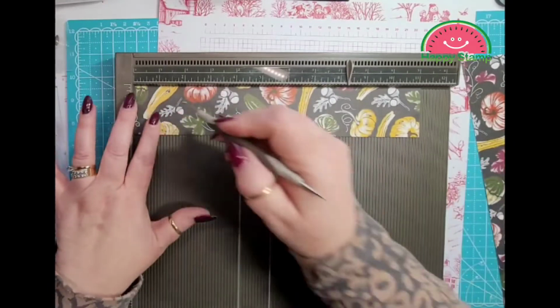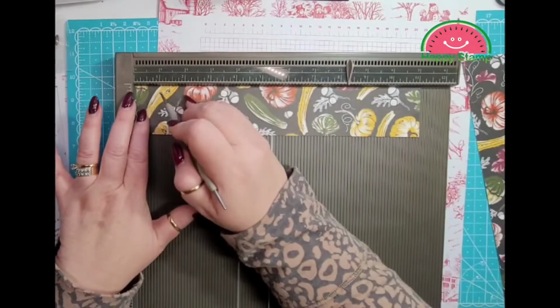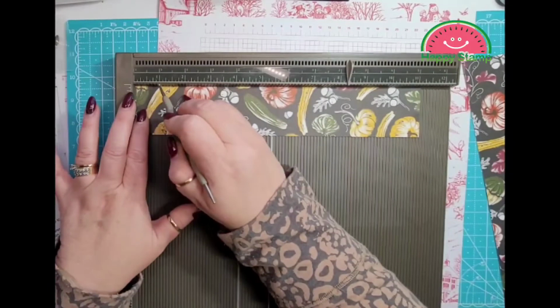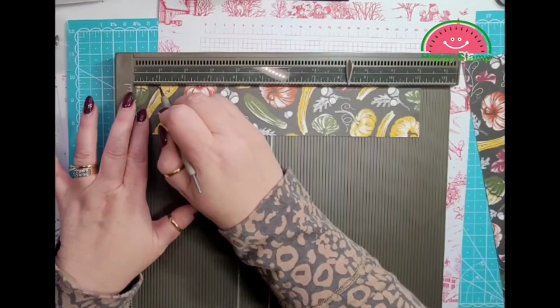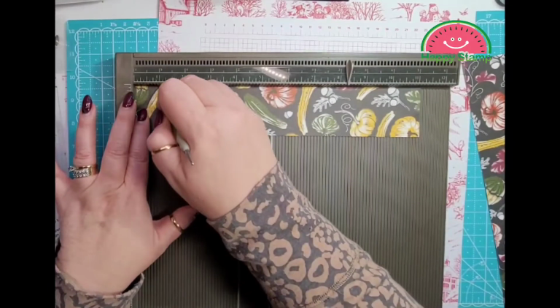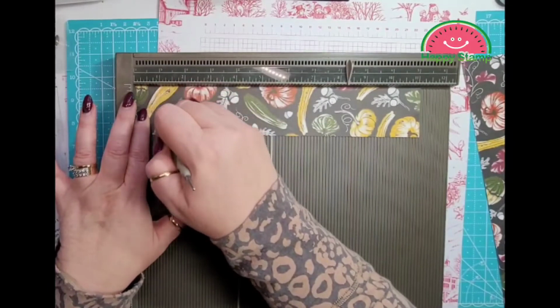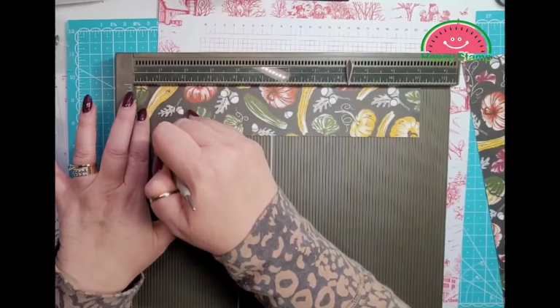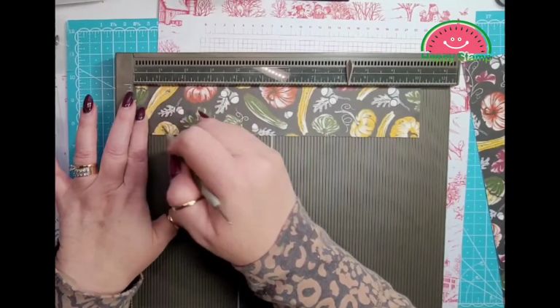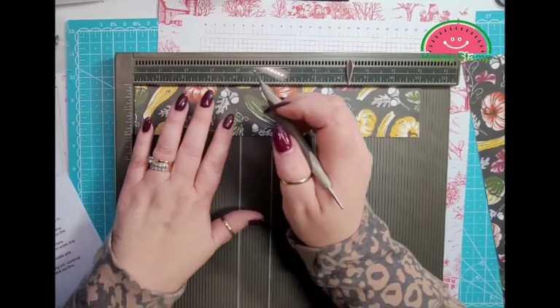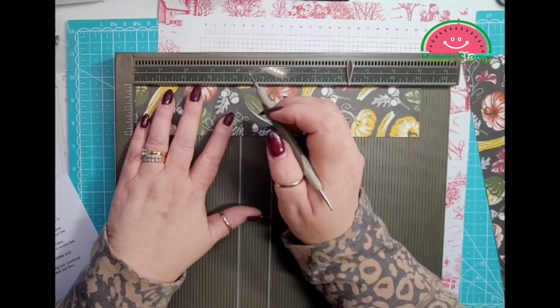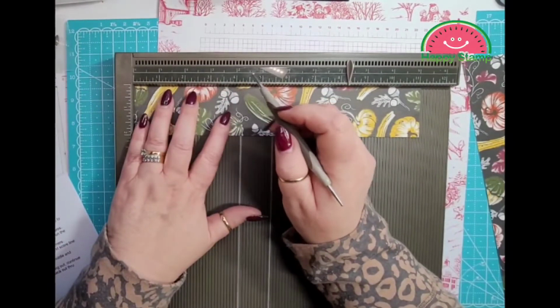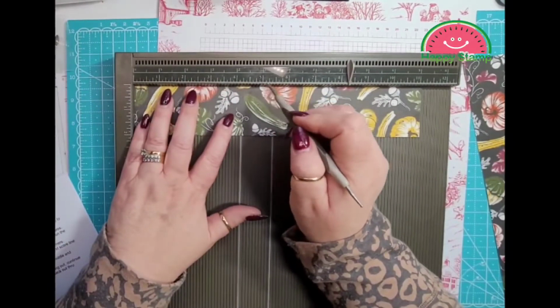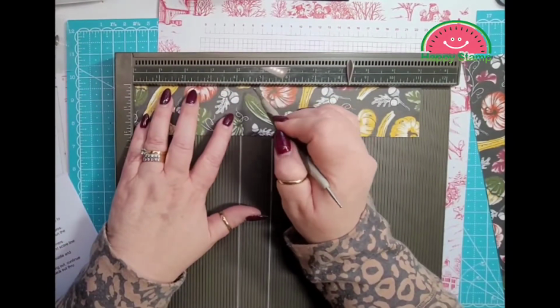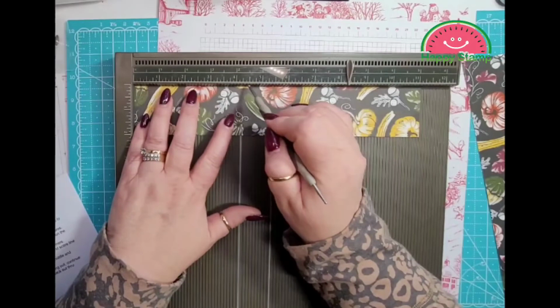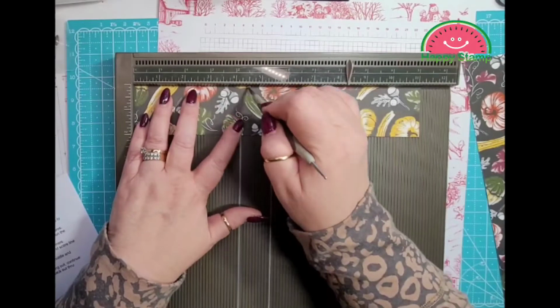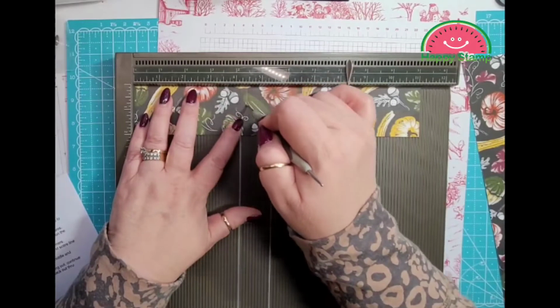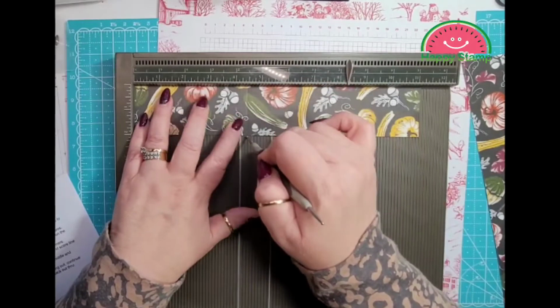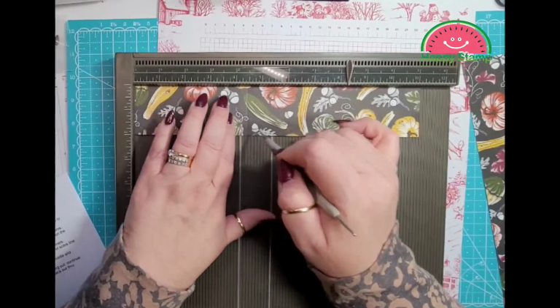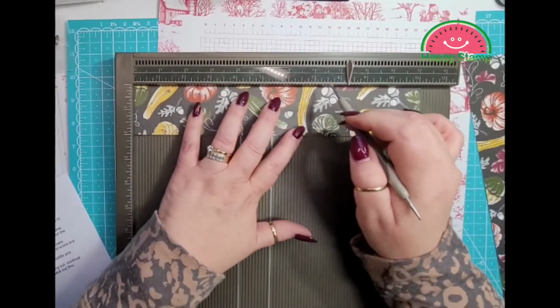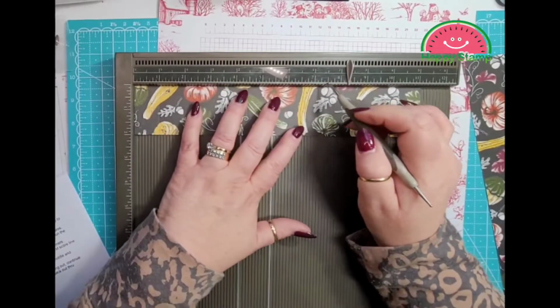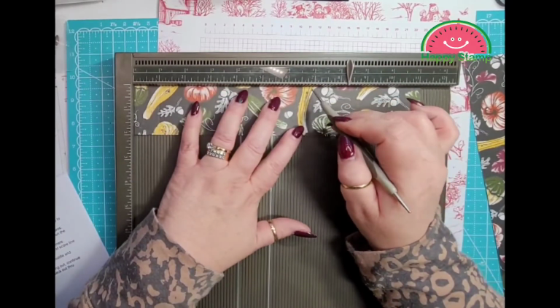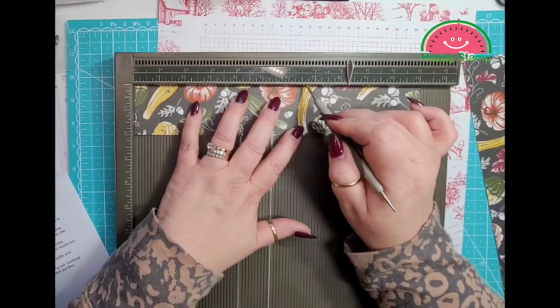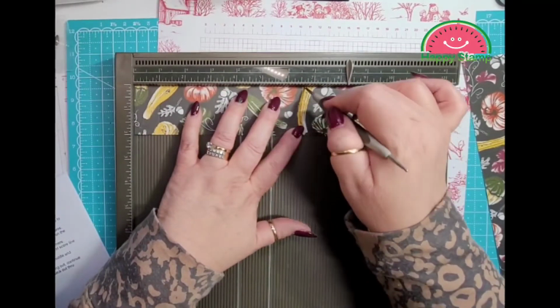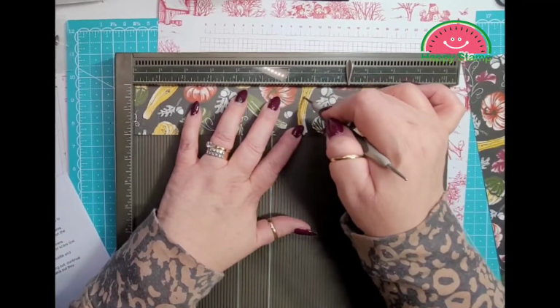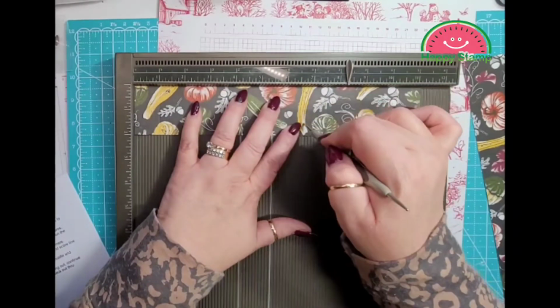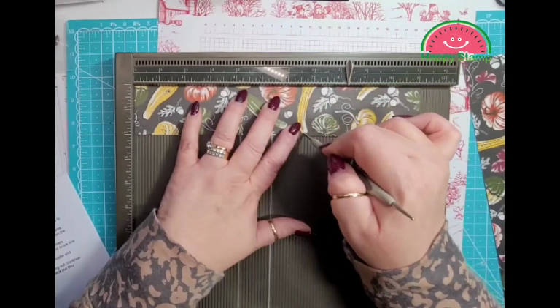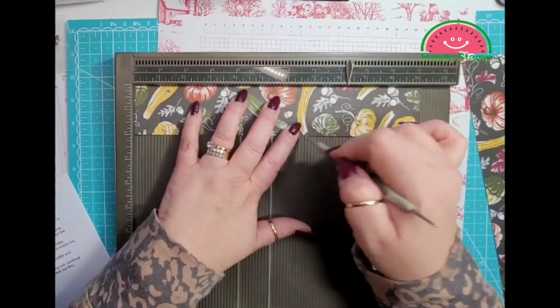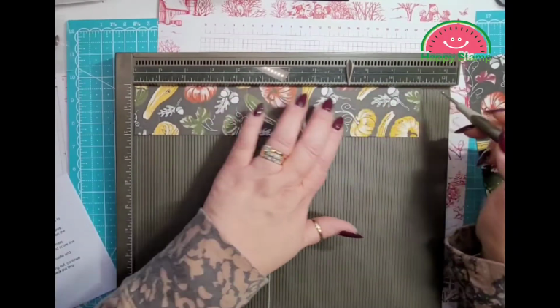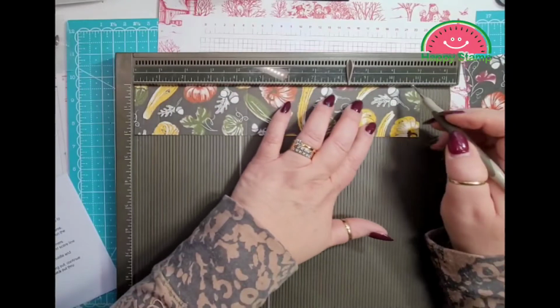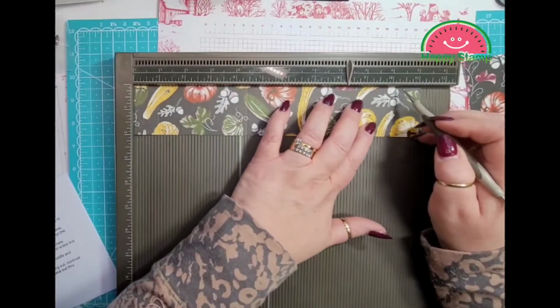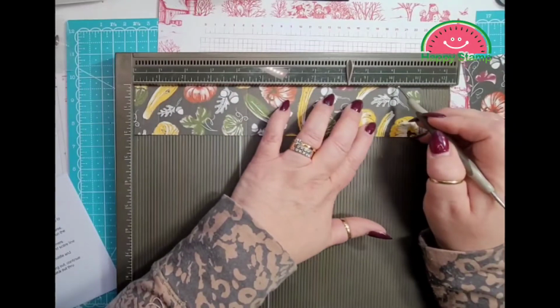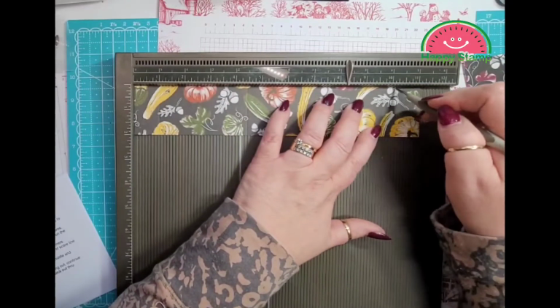Again: 1, 4 and a half, 6 and three quarters, and 10 and a quarter on the second piece as well.